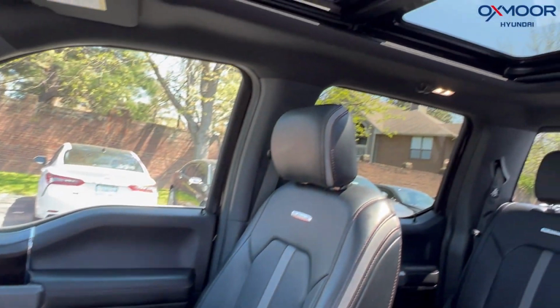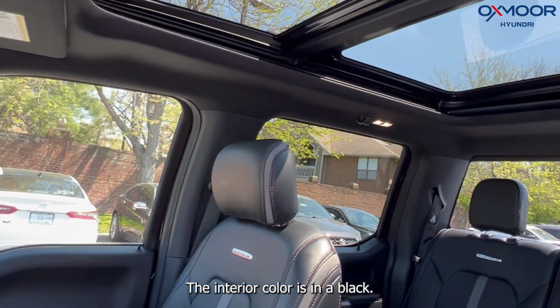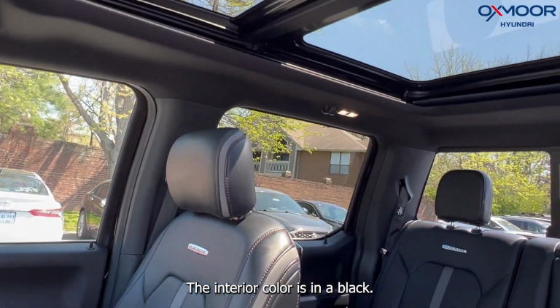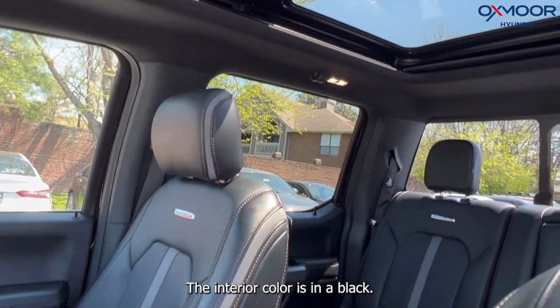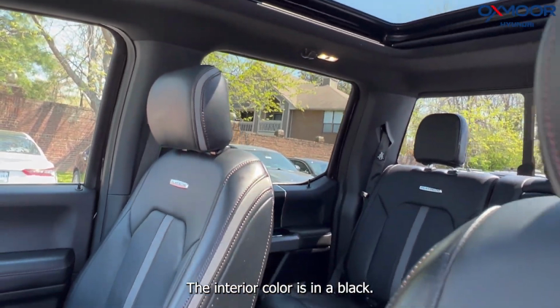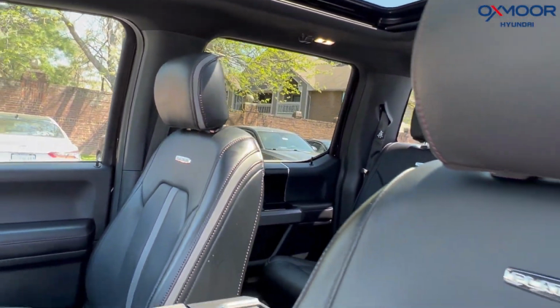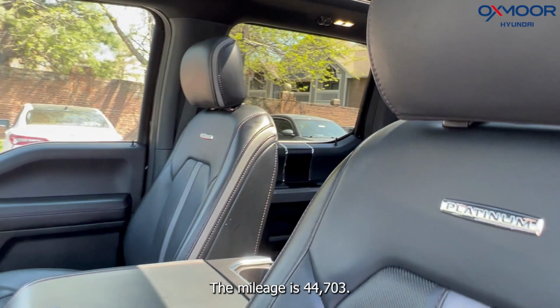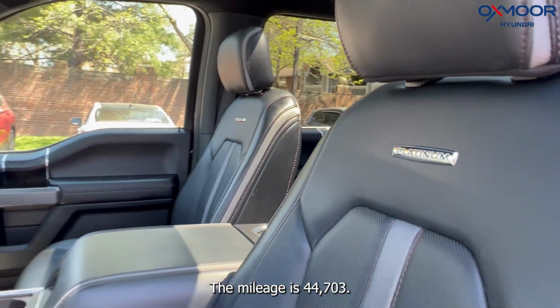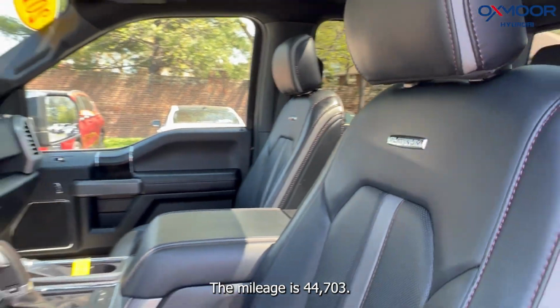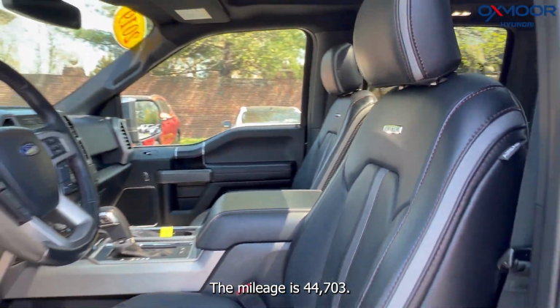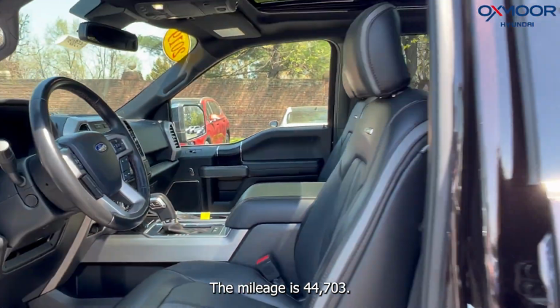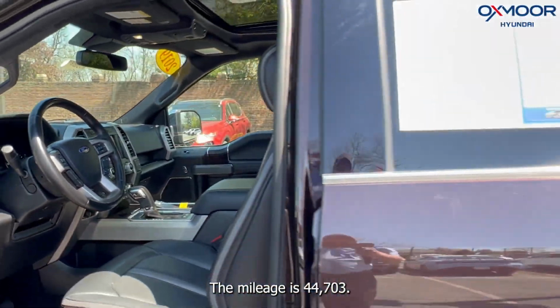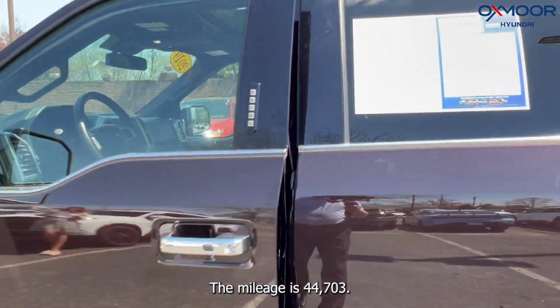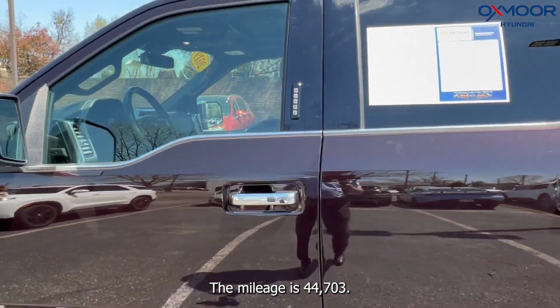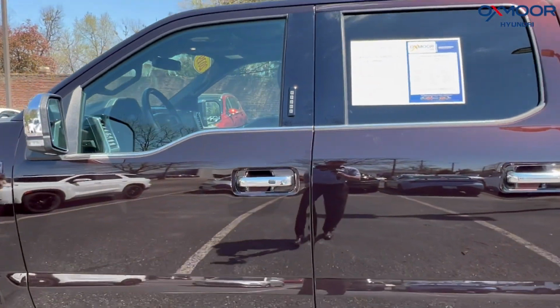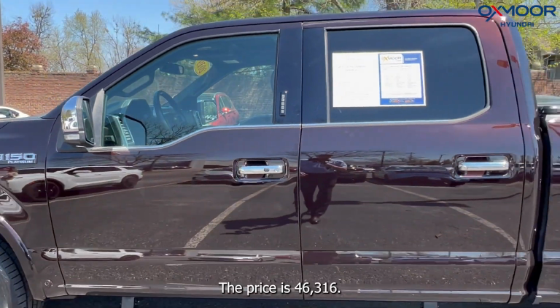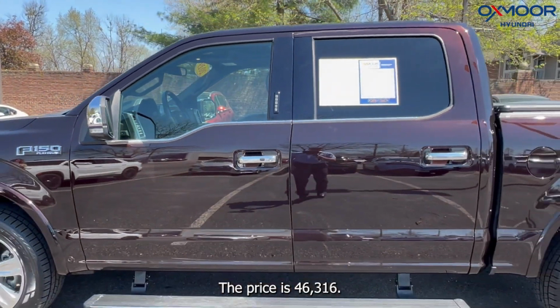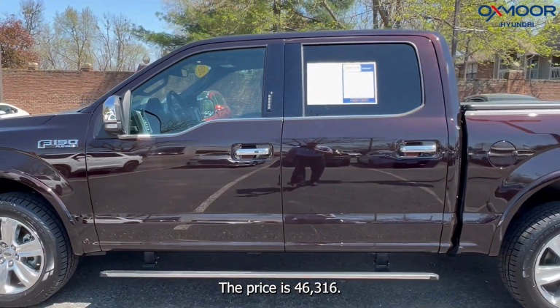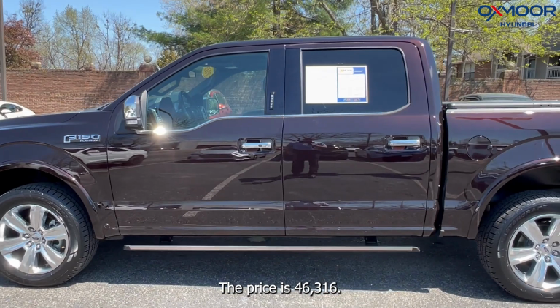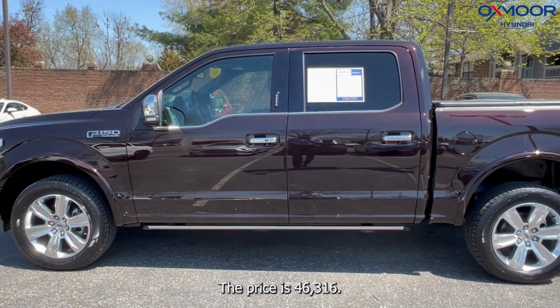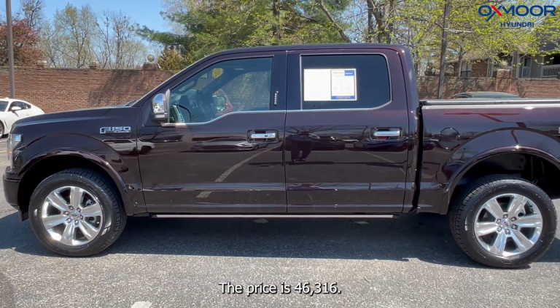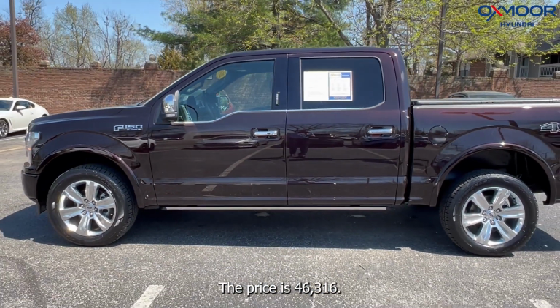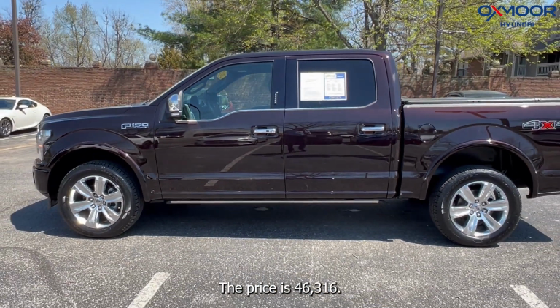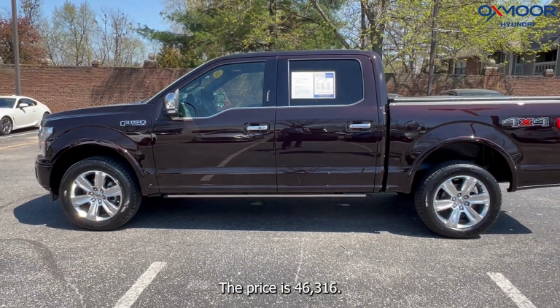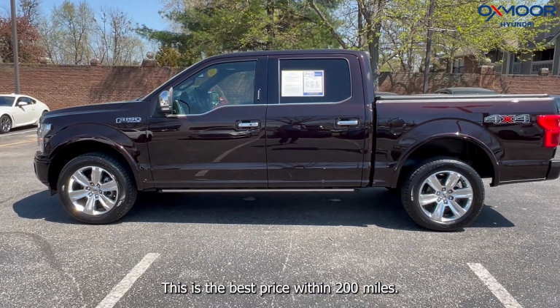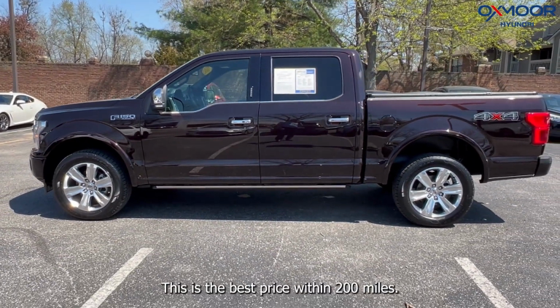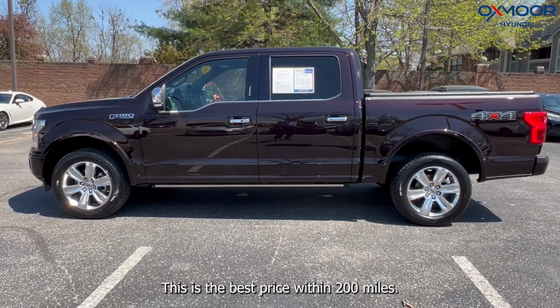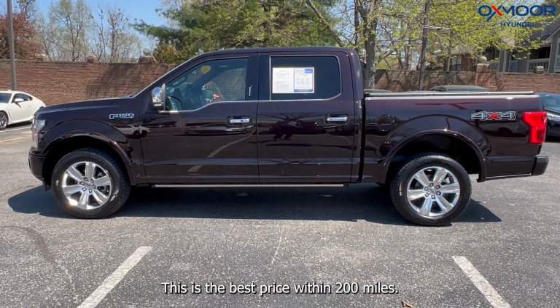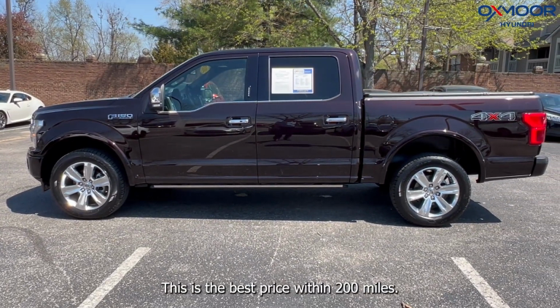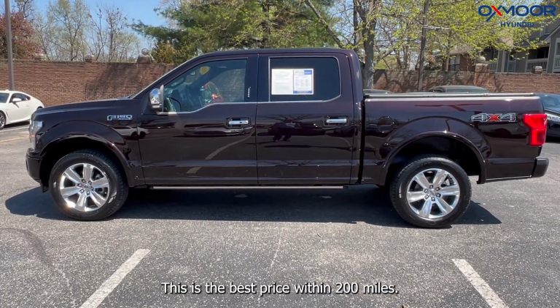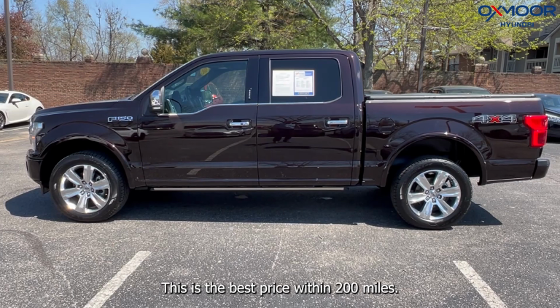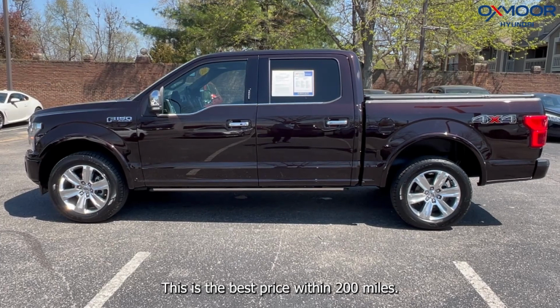The interior color is in black. The mileage is 44,703 miles, and the price is $46,316. This is the best price within 200 miles.